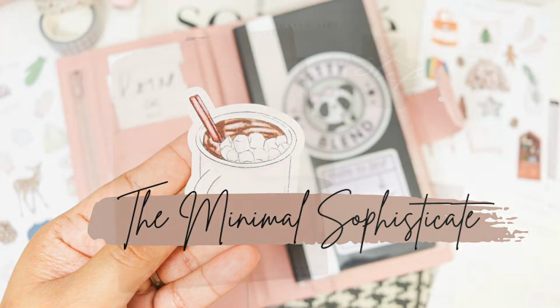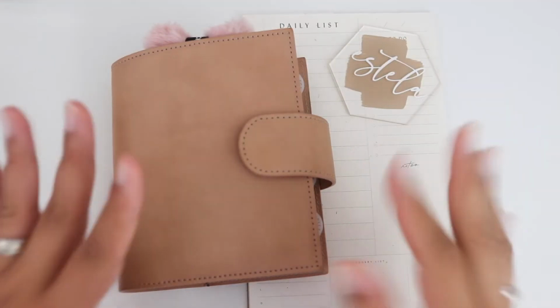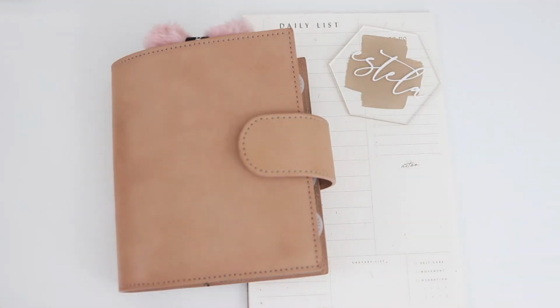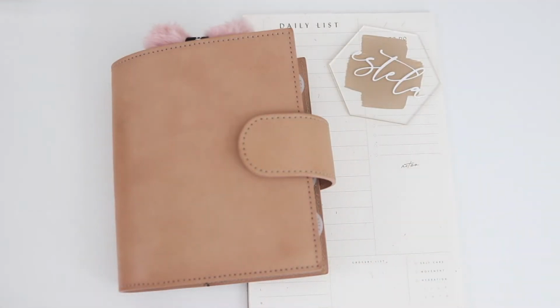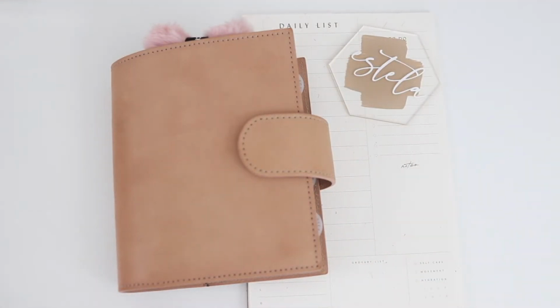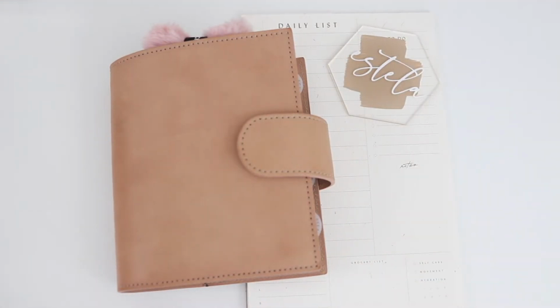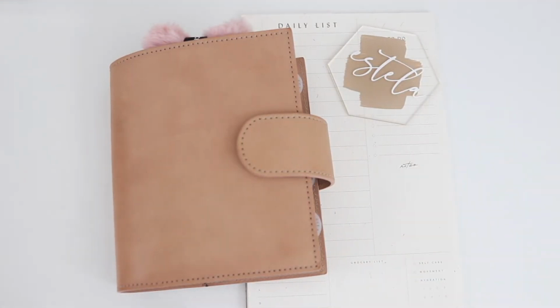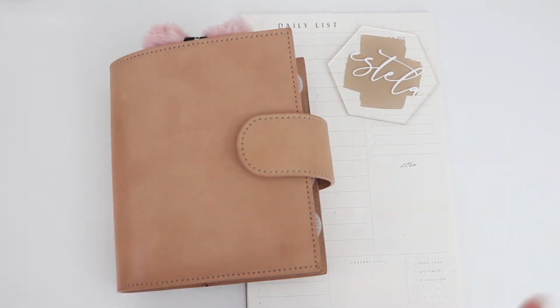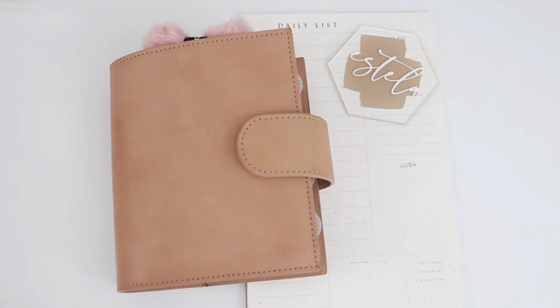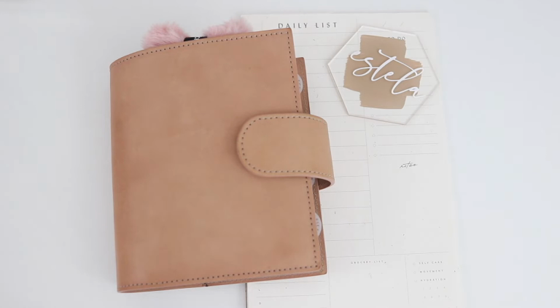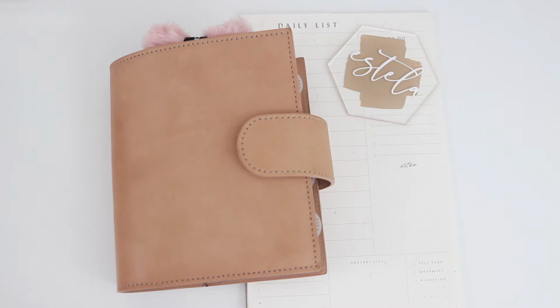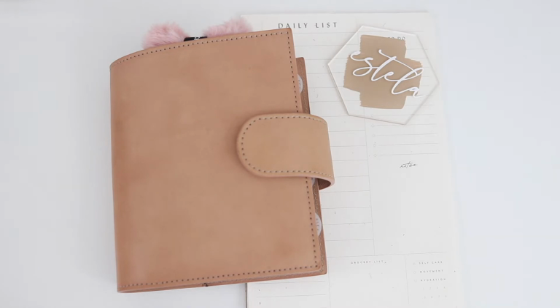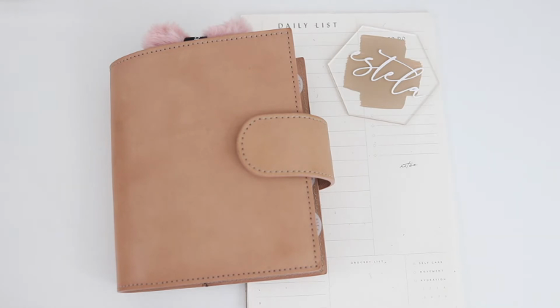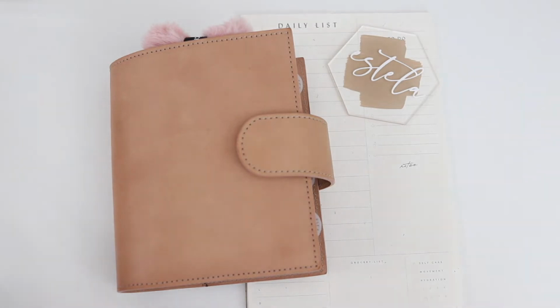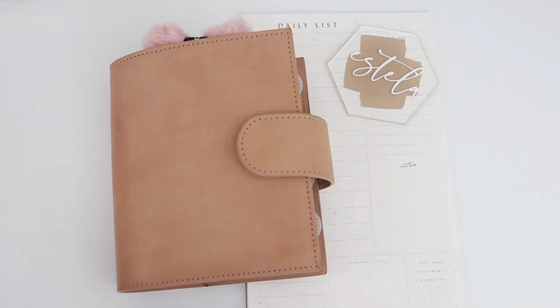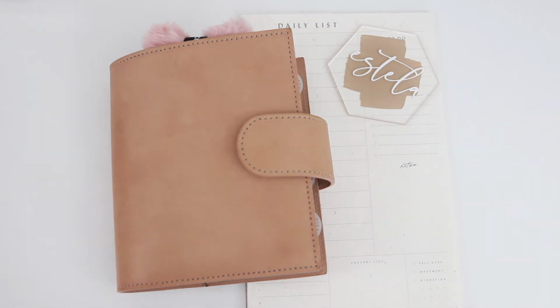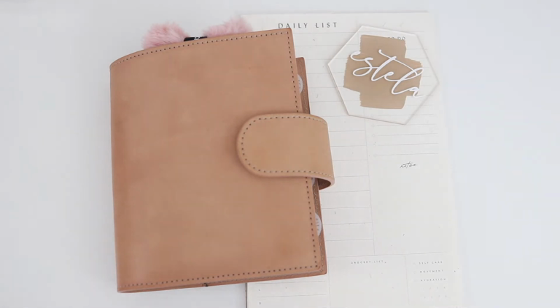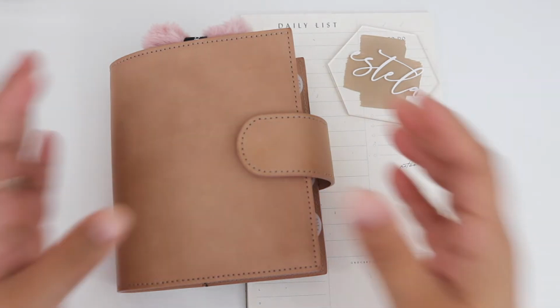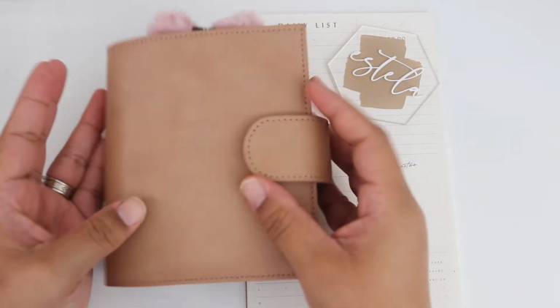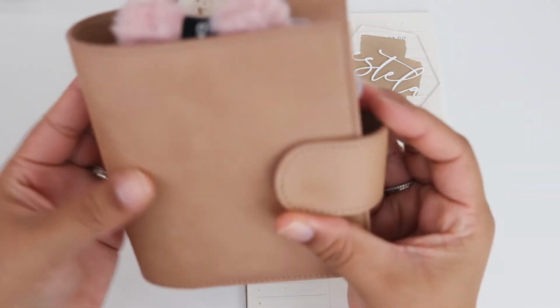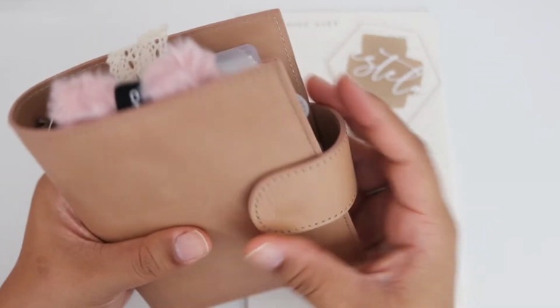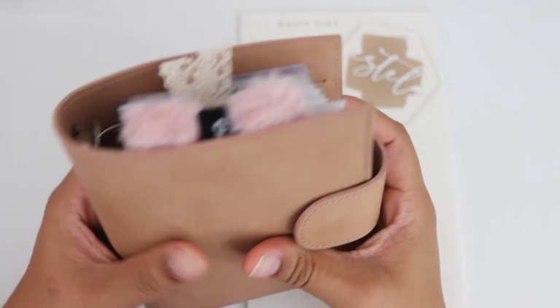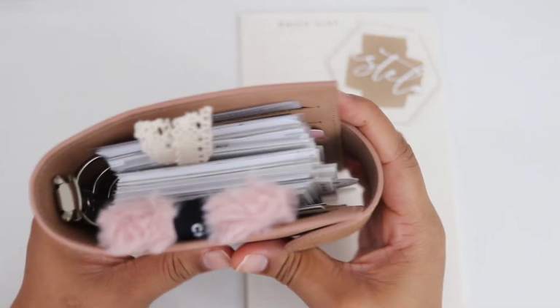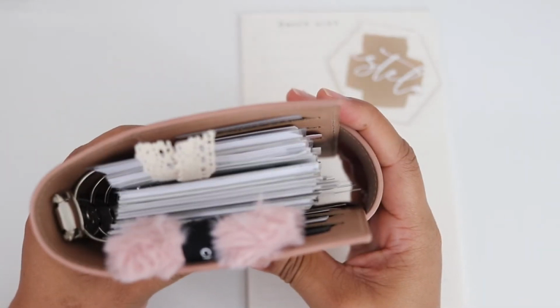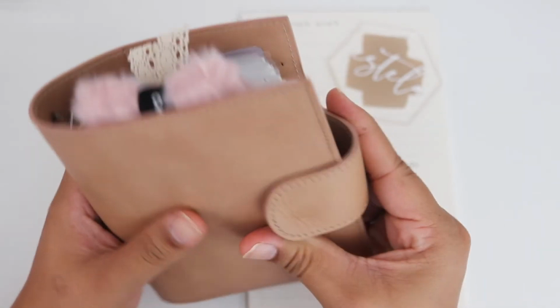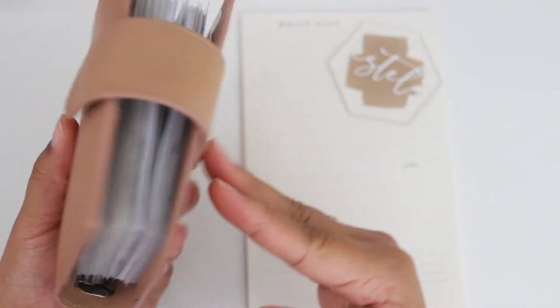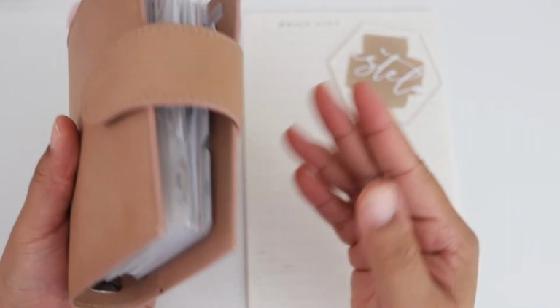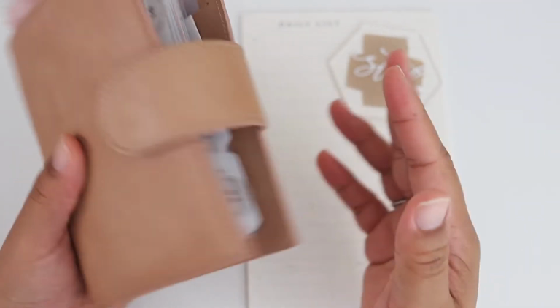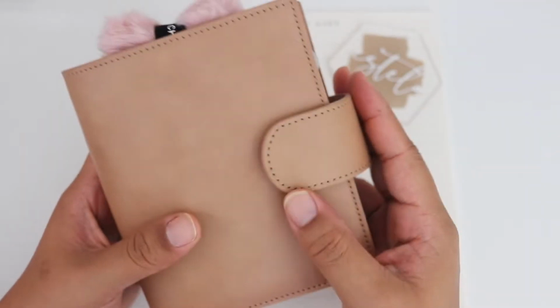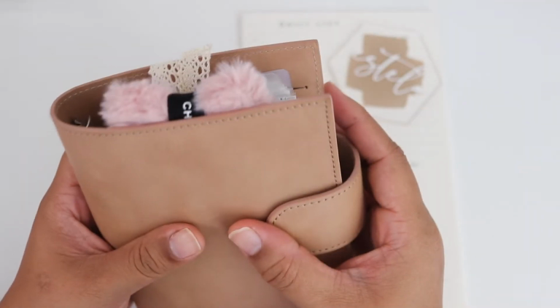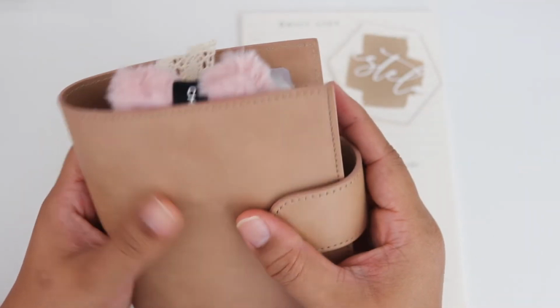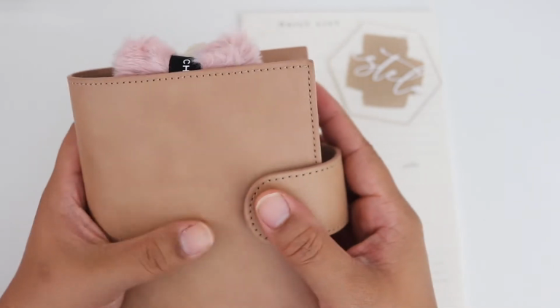Hi everyone! Welcome back to my channel. I'm really excited about this video. As you can see, I am back in a pocket for my everyday carry and she's looking really chunky and cute, which is what I always loved about my pocket.